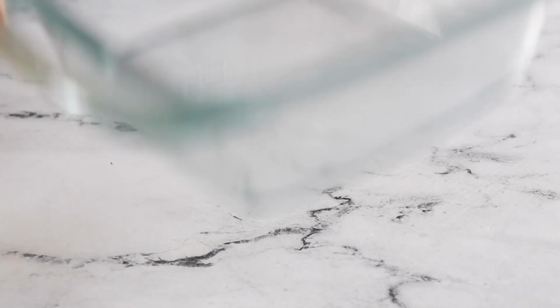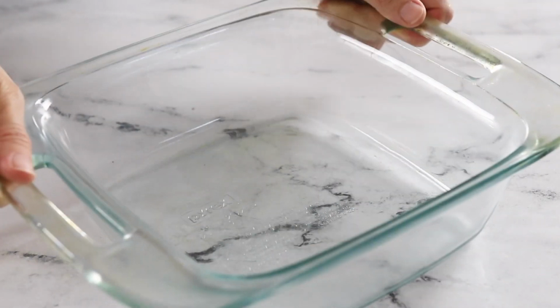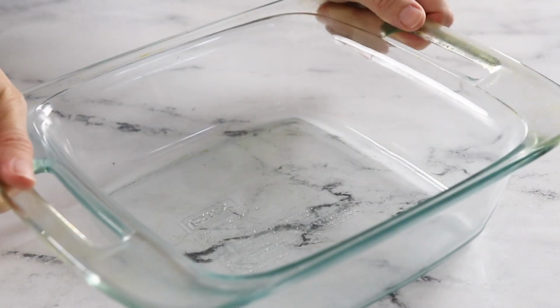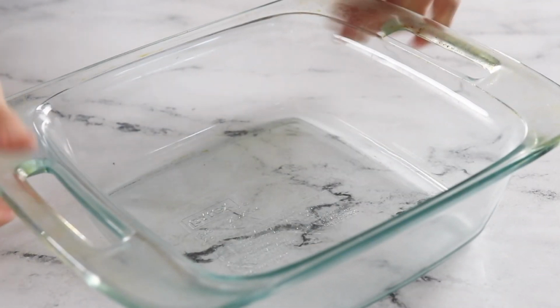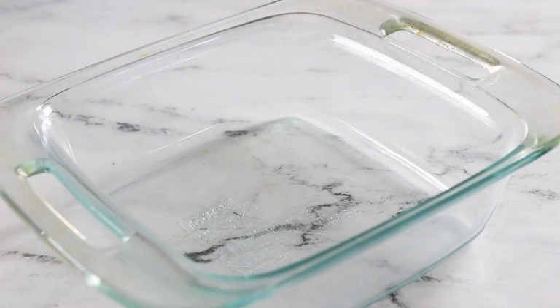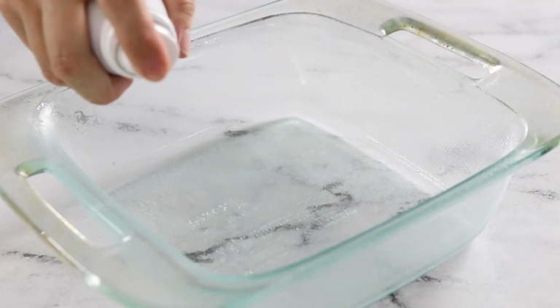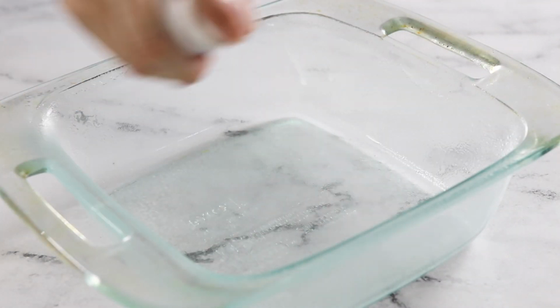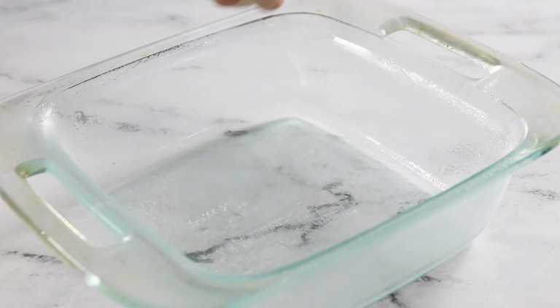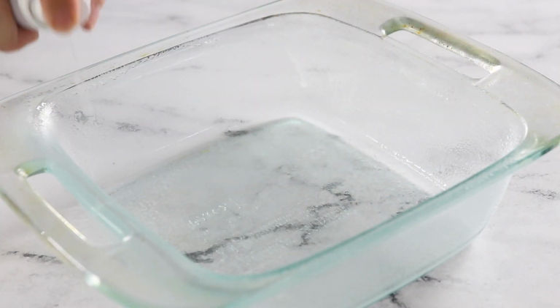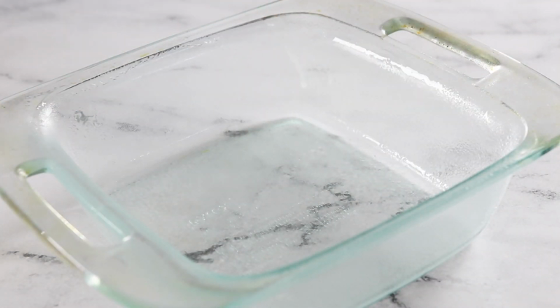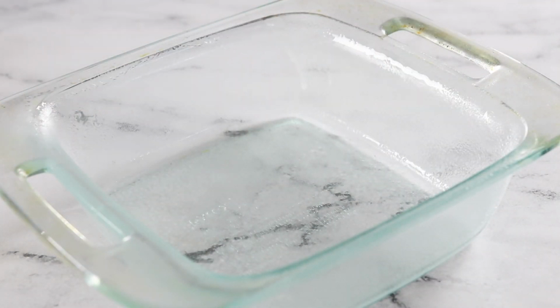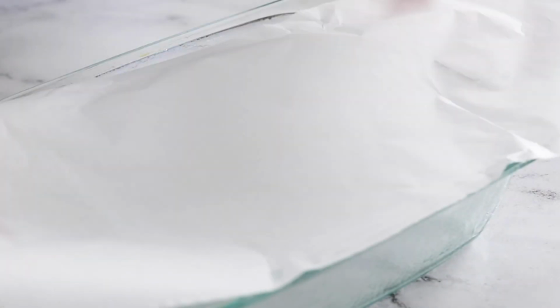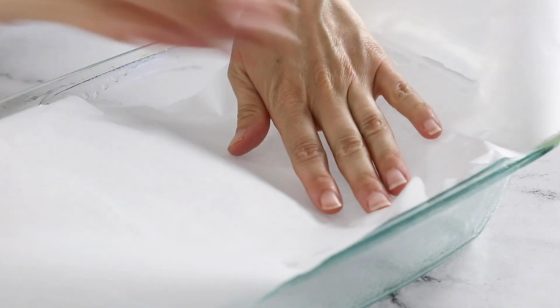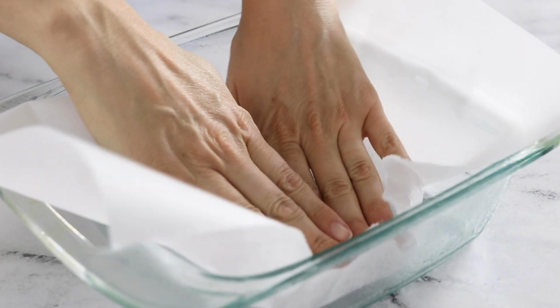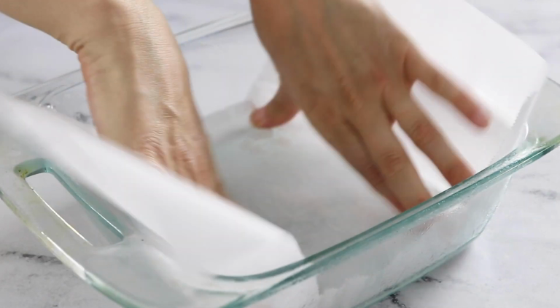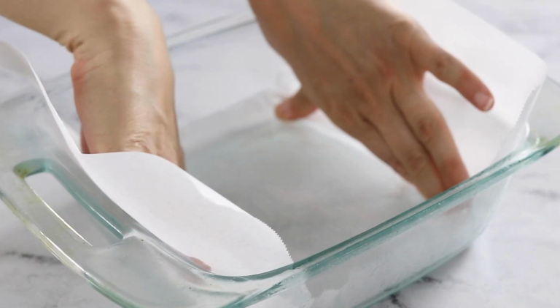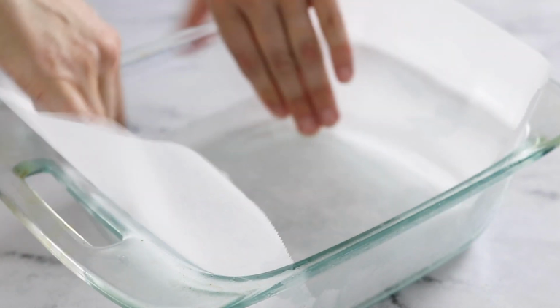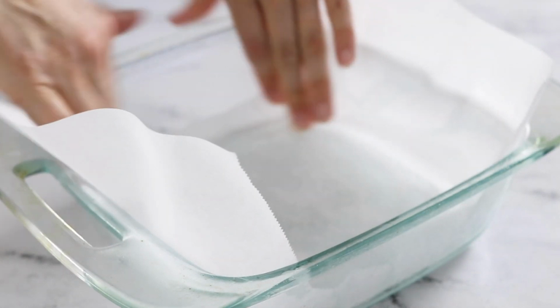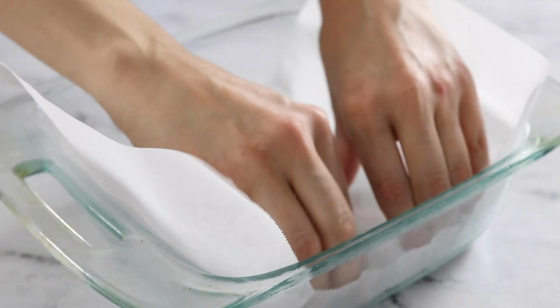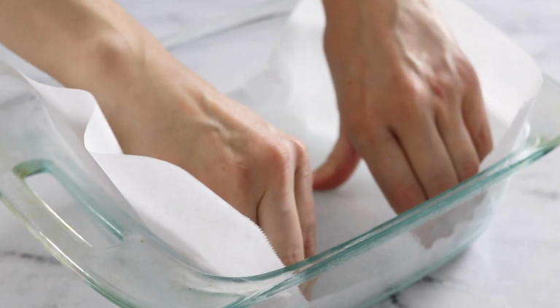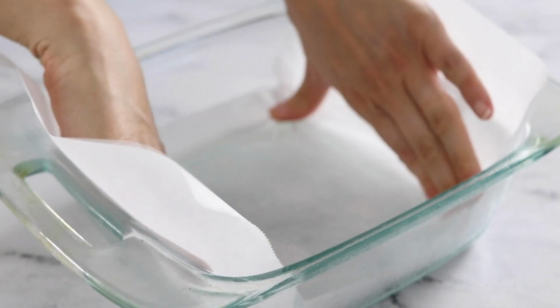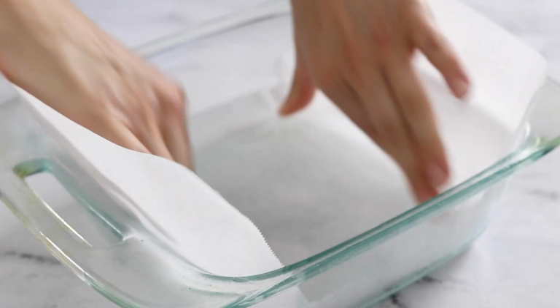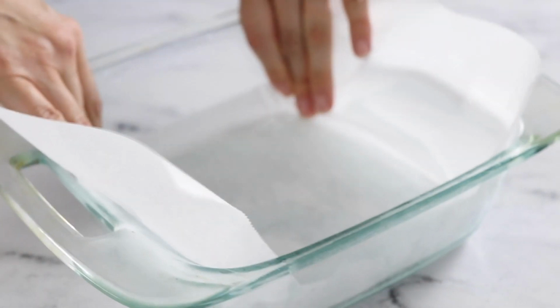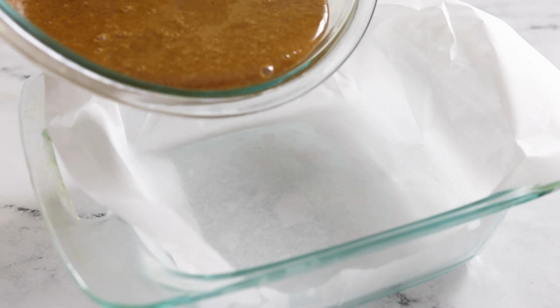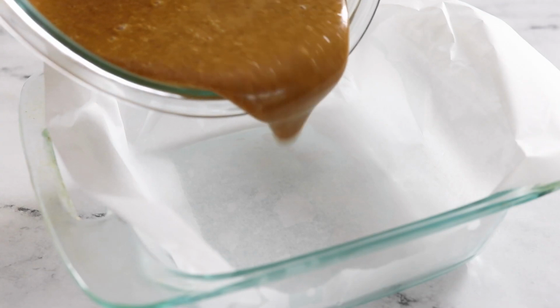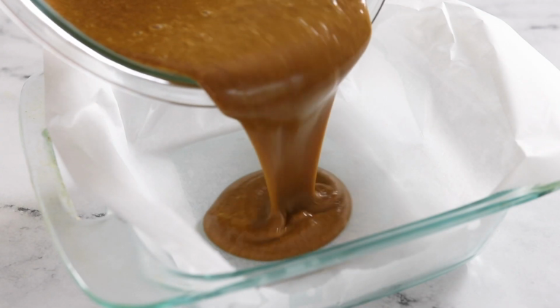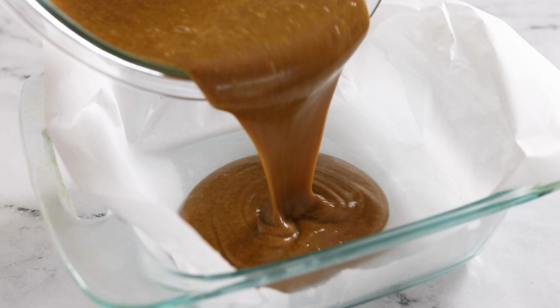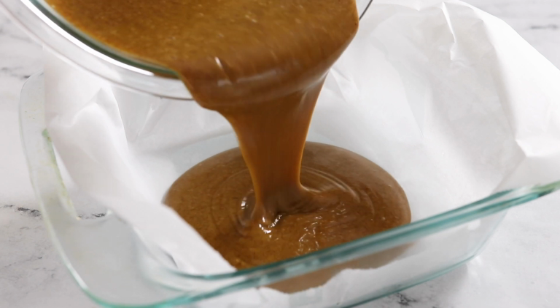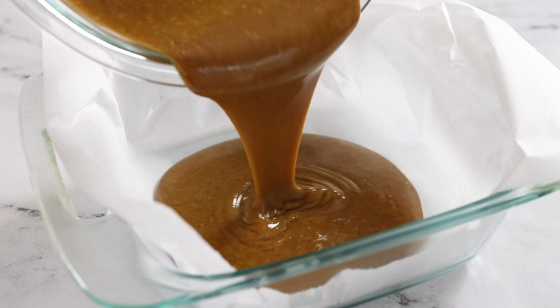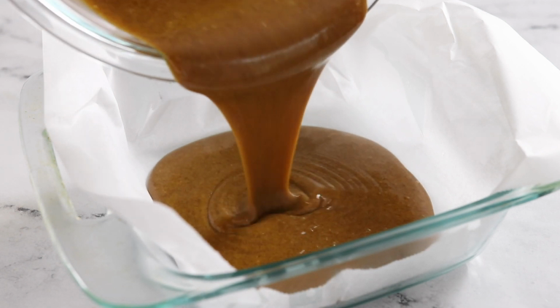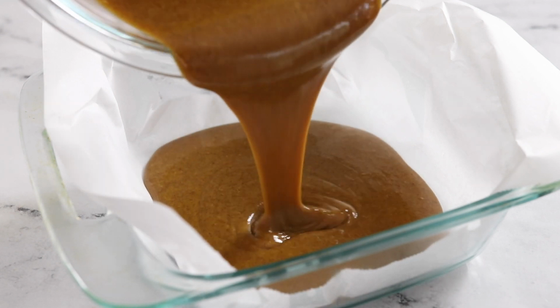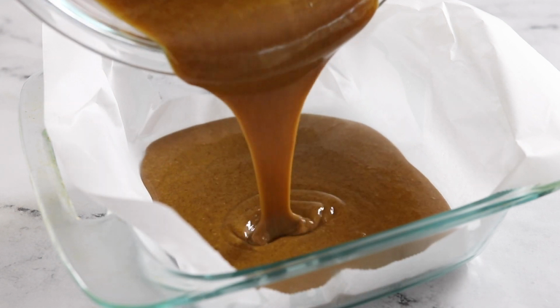Prepare an 8-inch square baking dish by lightly spraying it with oil, then press a piece of parchment paper into the bottom of the pan. The oil will hold the parchment paper in place as you add in the batter.